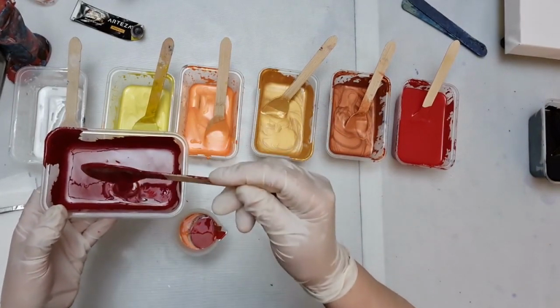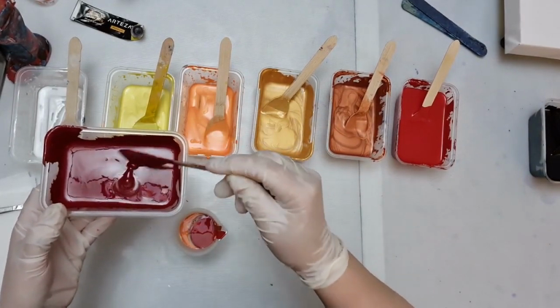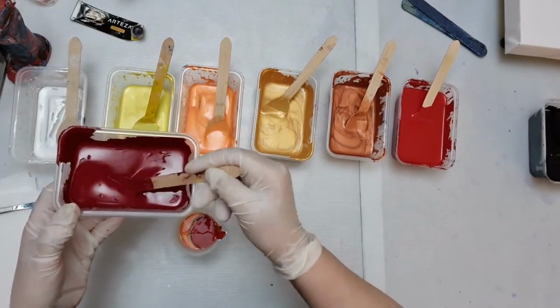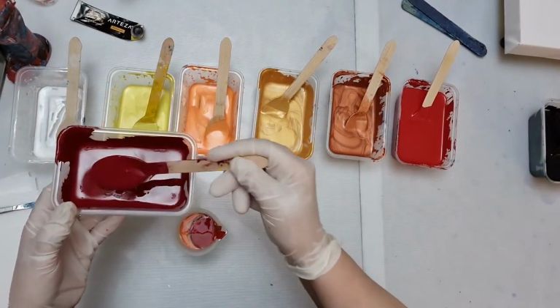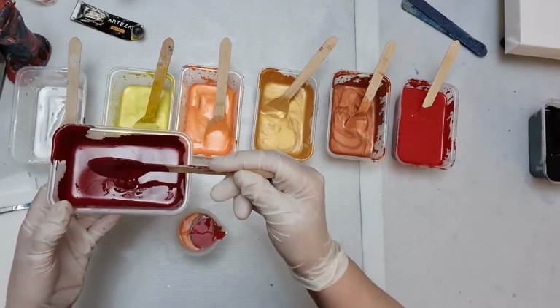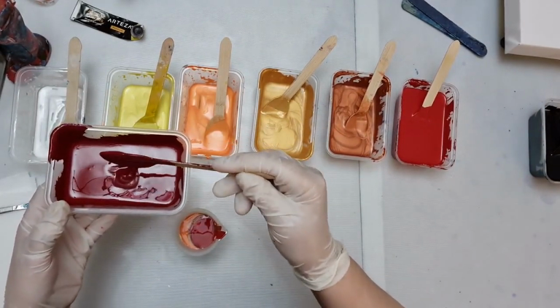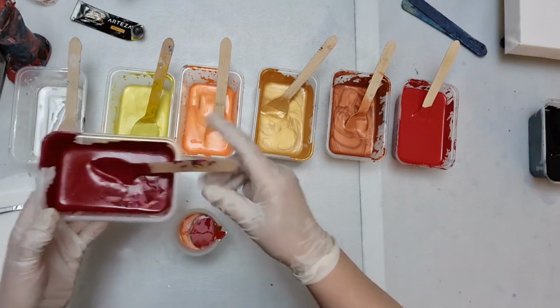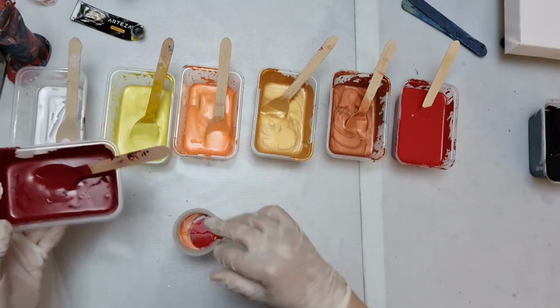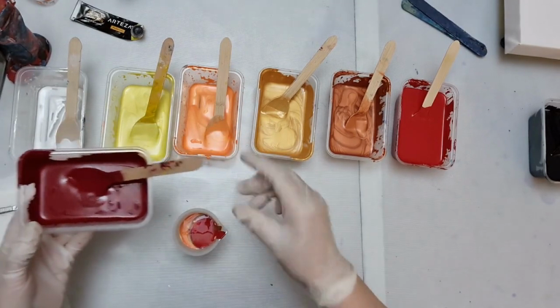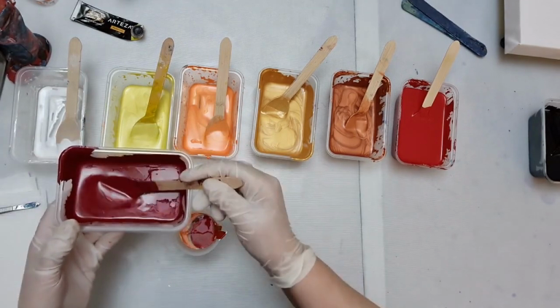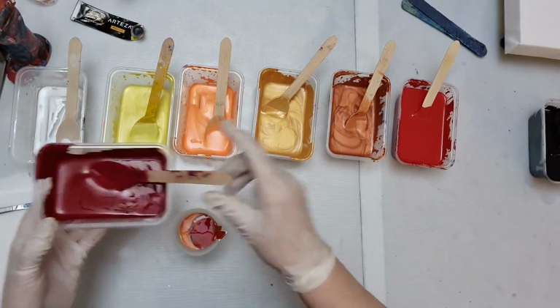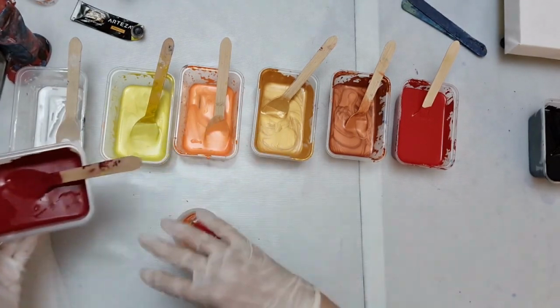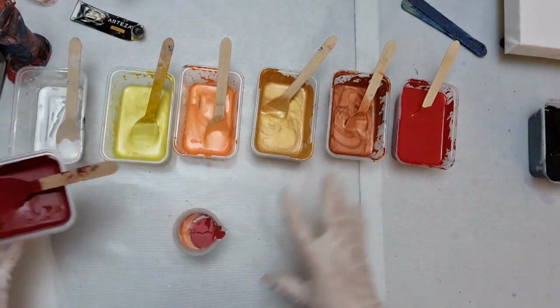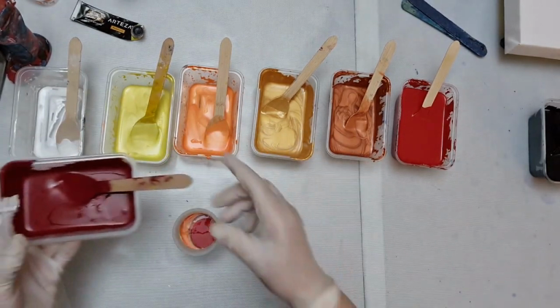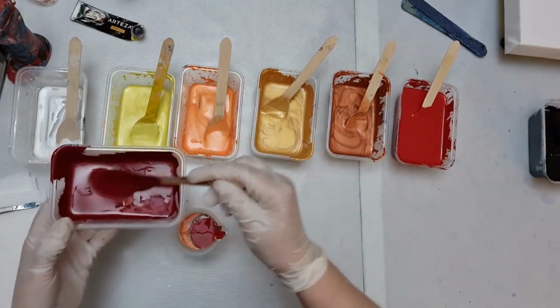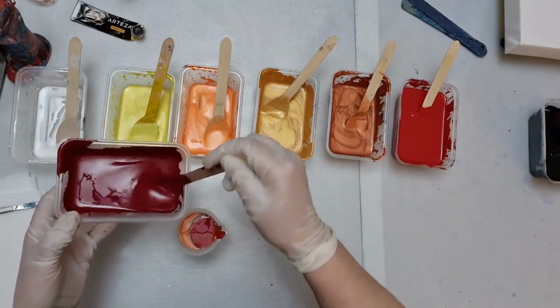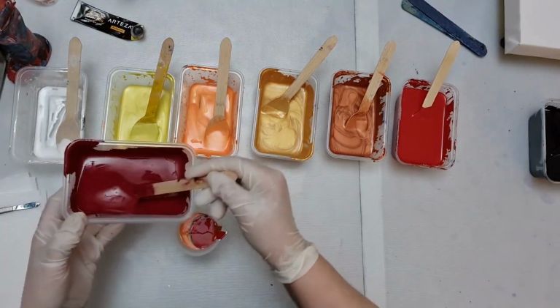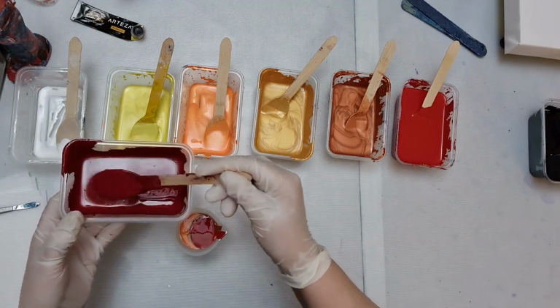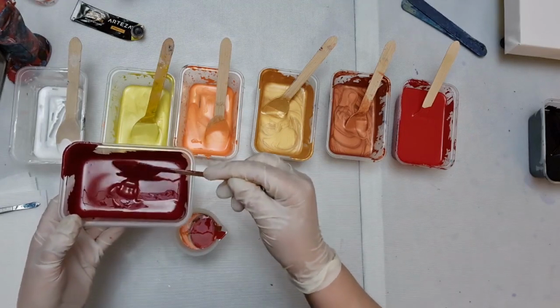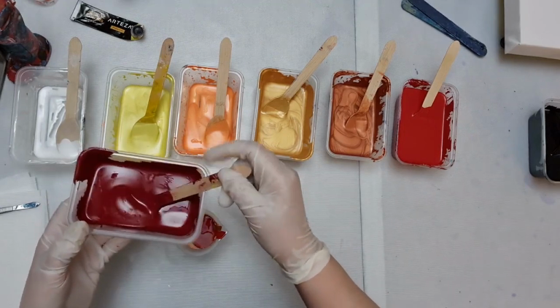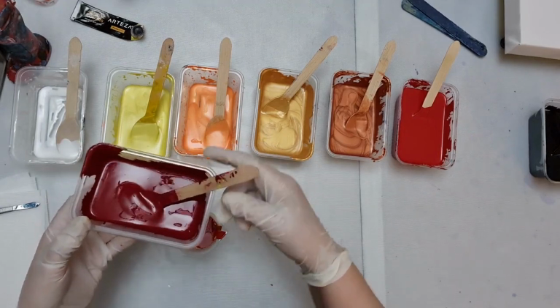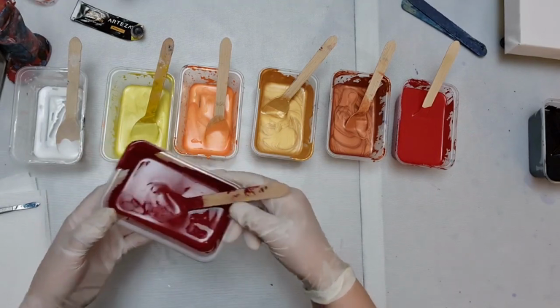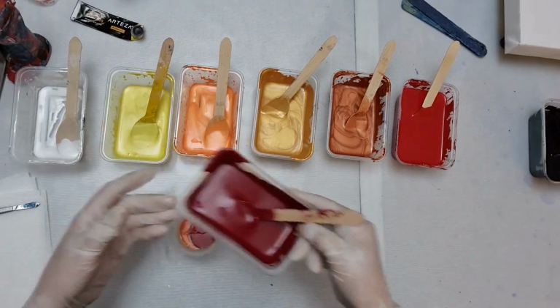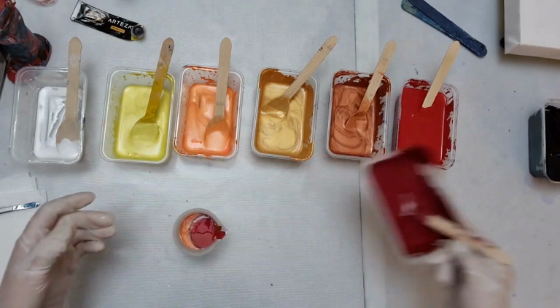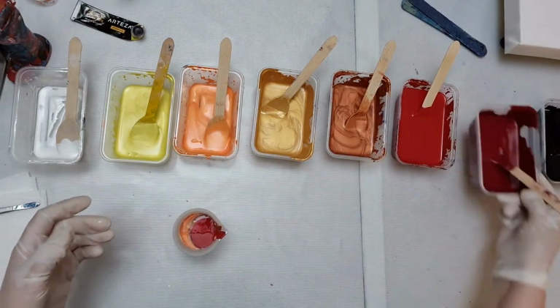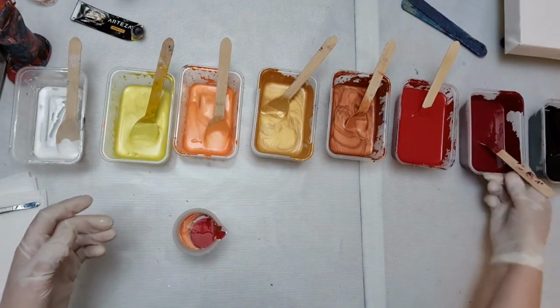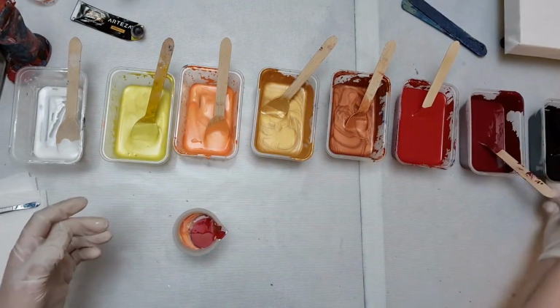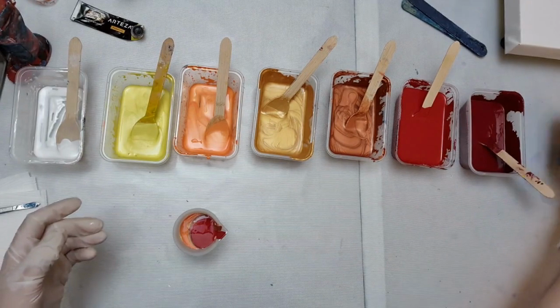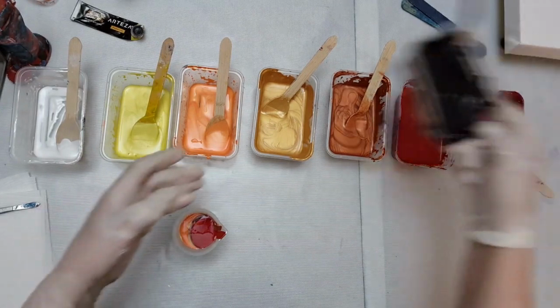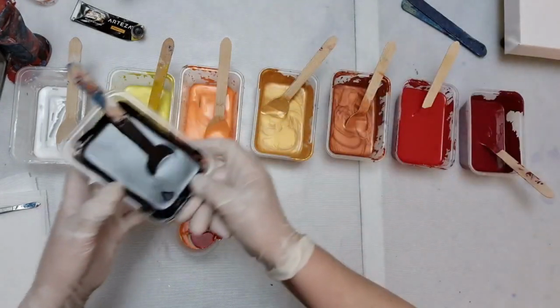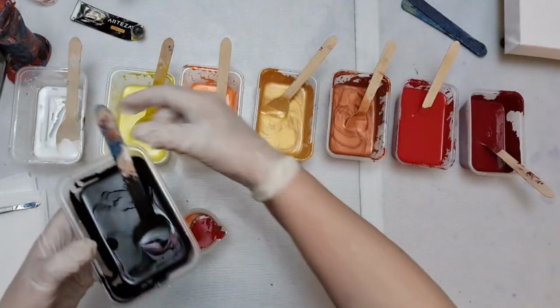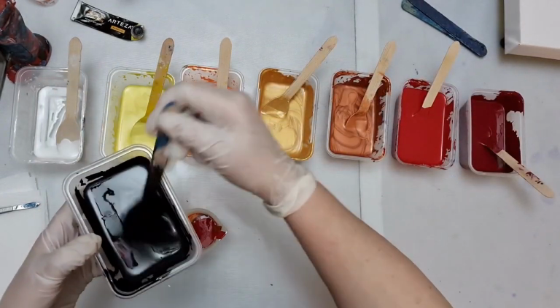I just mixed this Bordeaux Red up. I wasn't going to add it but I thought, actually no, it needs another rich colour. I'm doing warm colours for this pour - I'm going to do a ring pour in warm colours. And Arteza Mars Black.